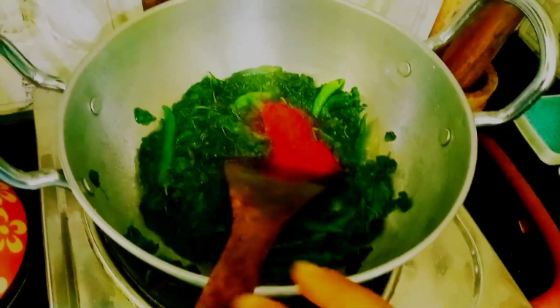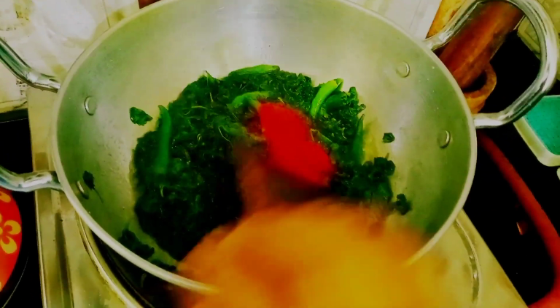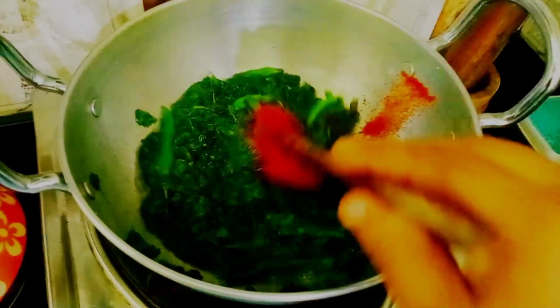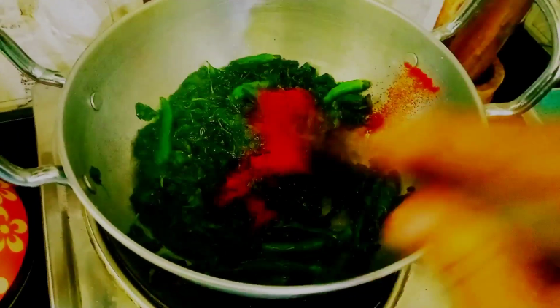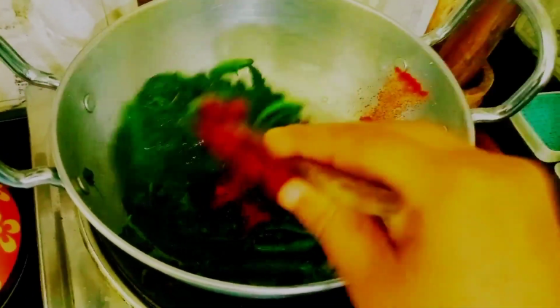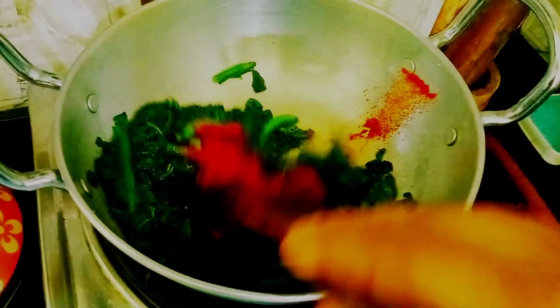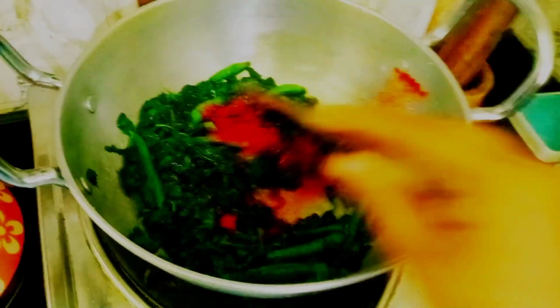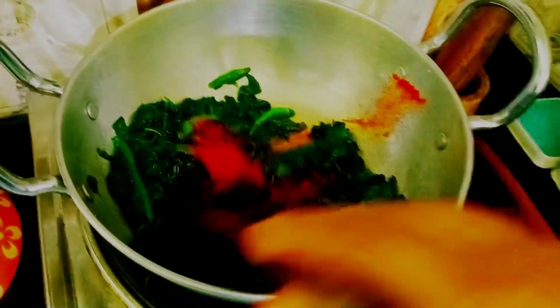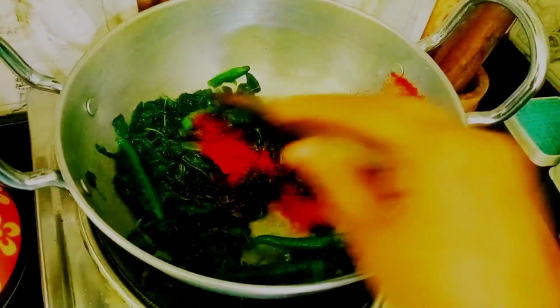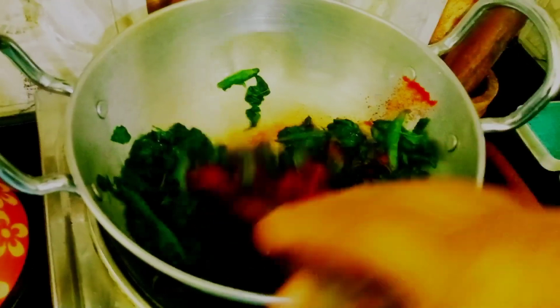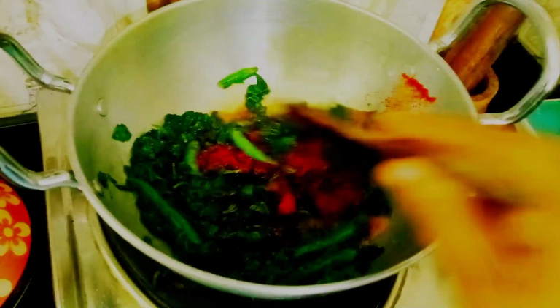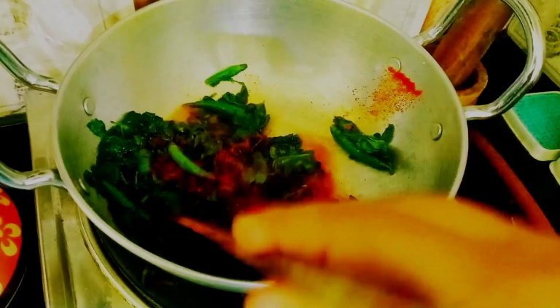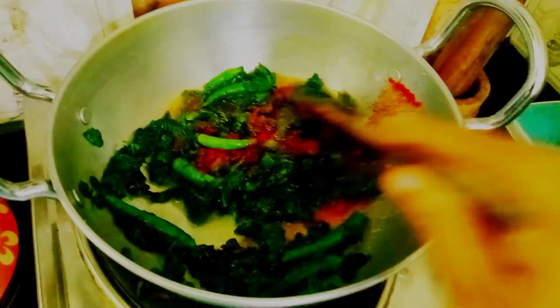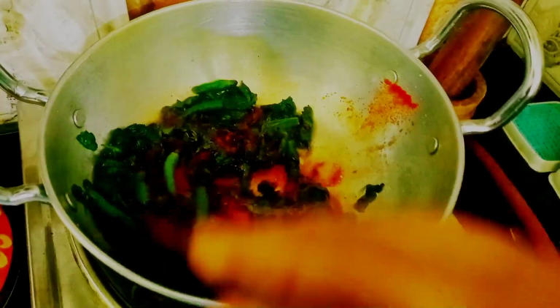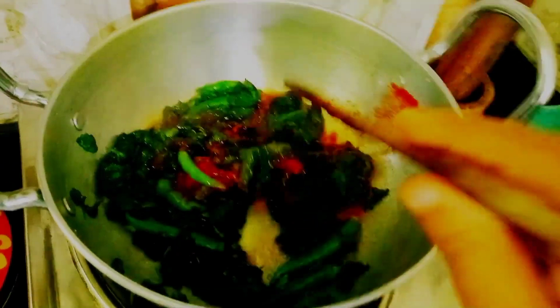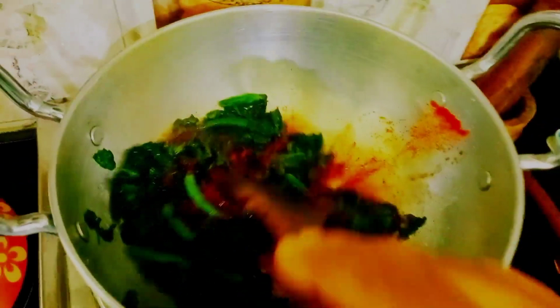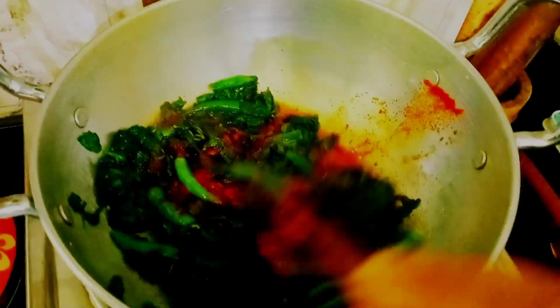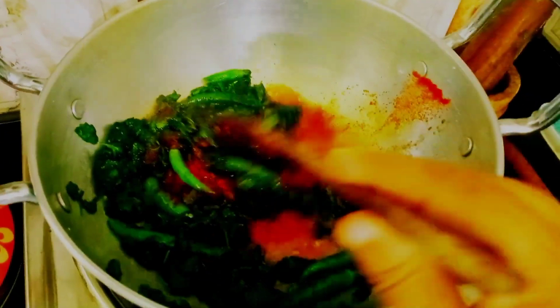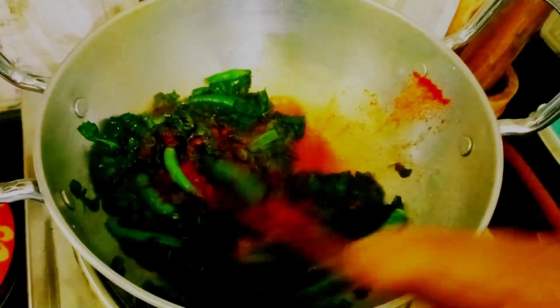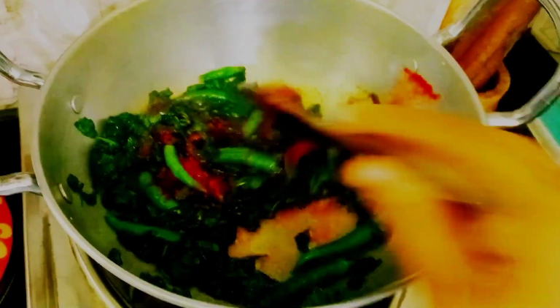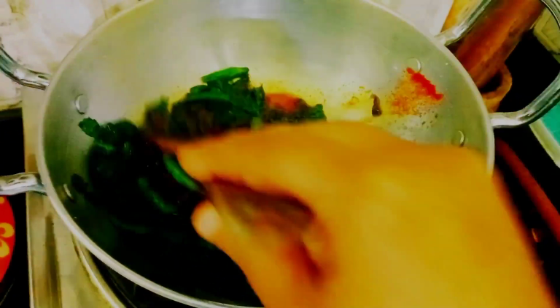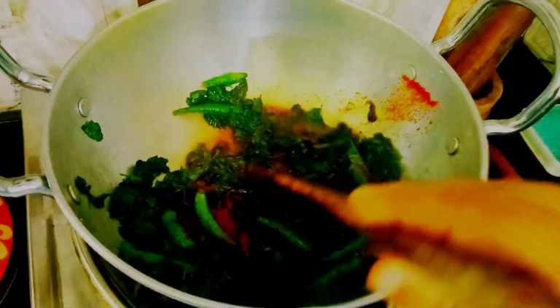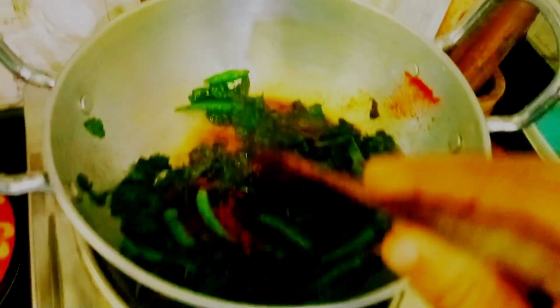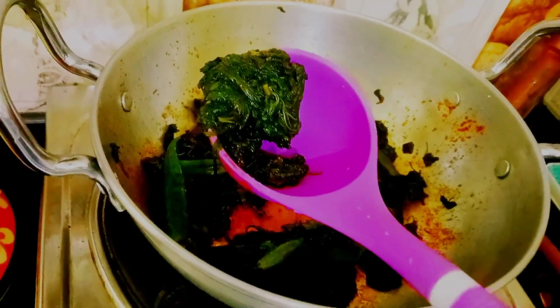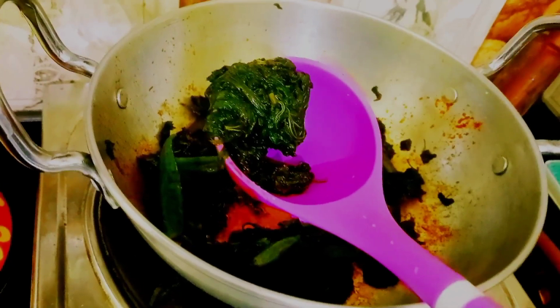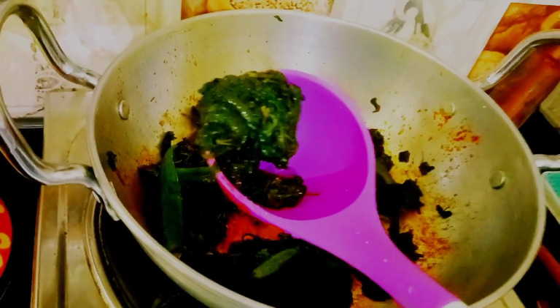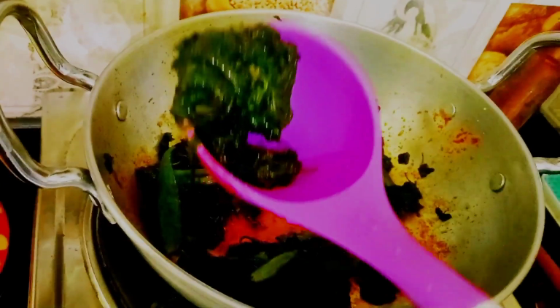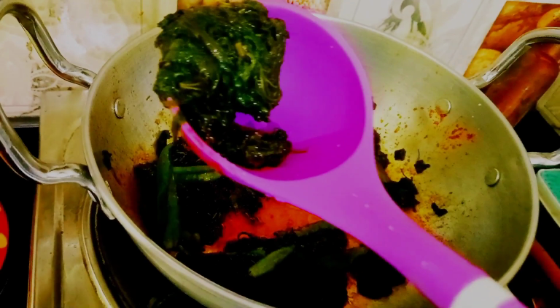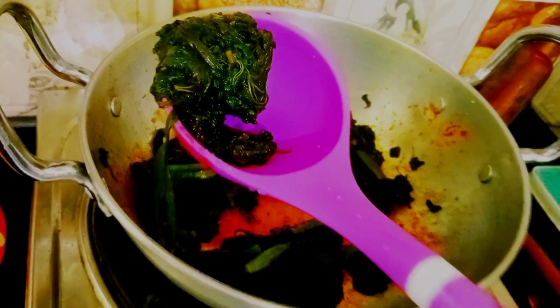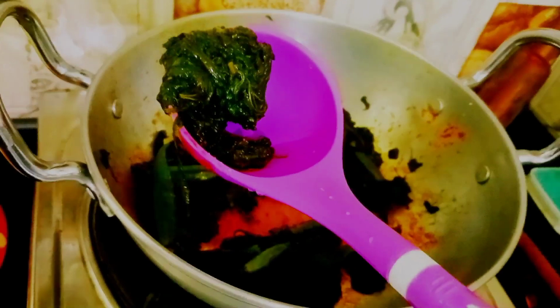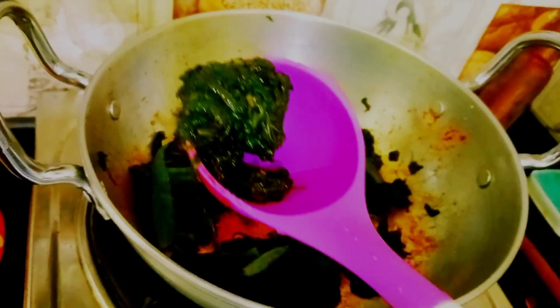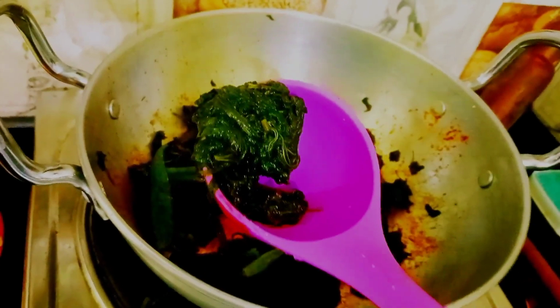Mix with syrup. Finally, friends, it's good to see you.